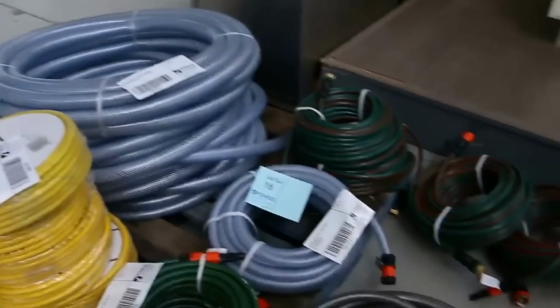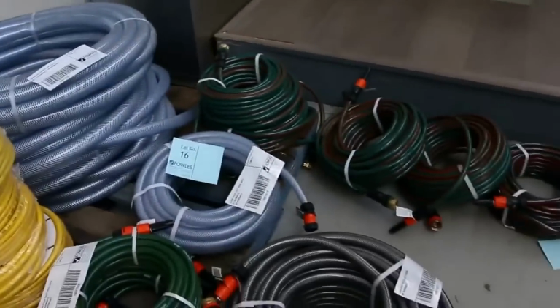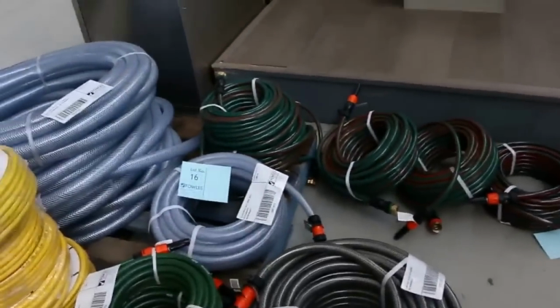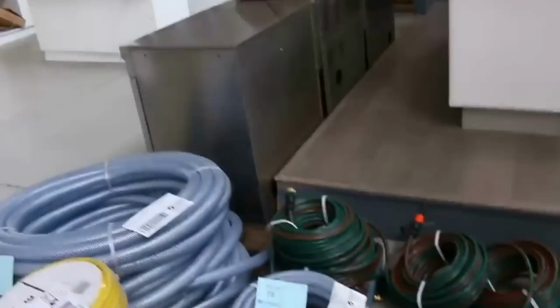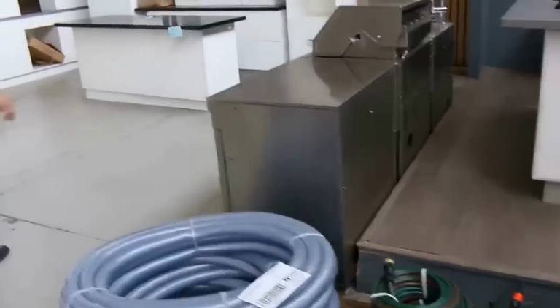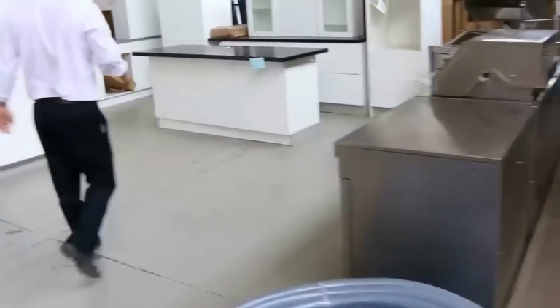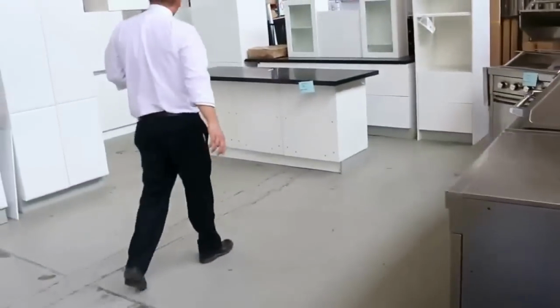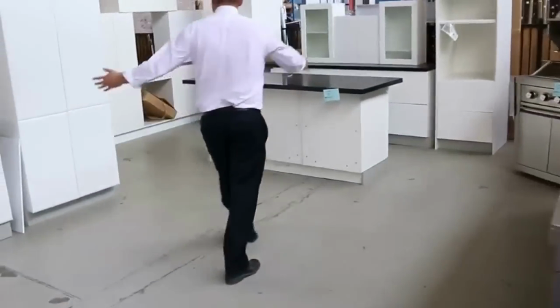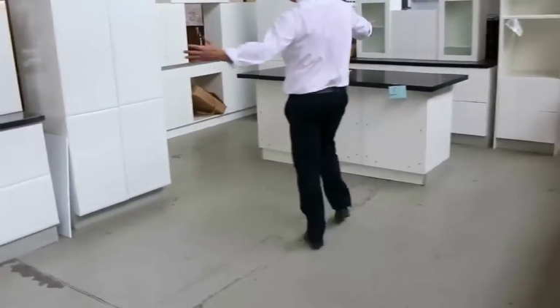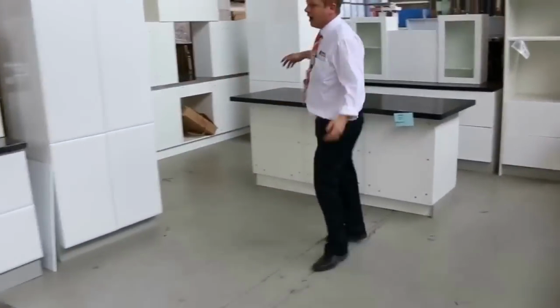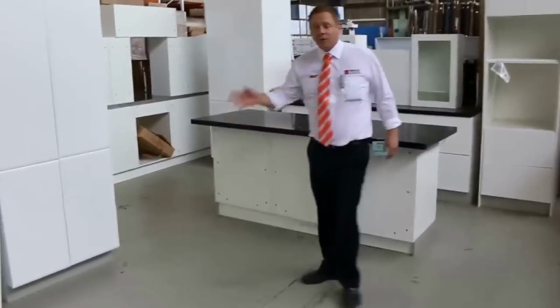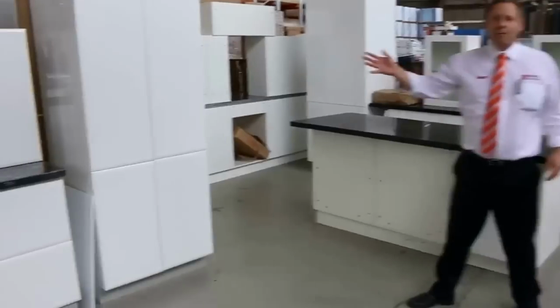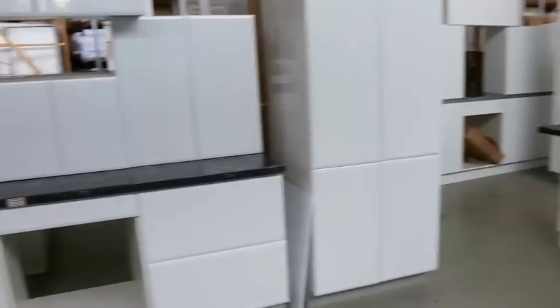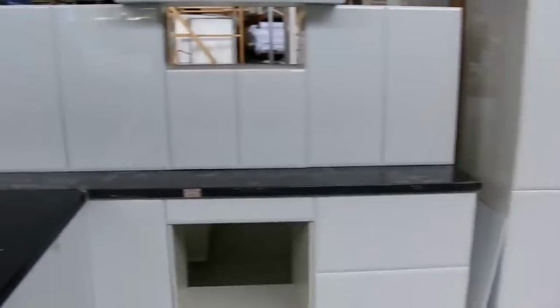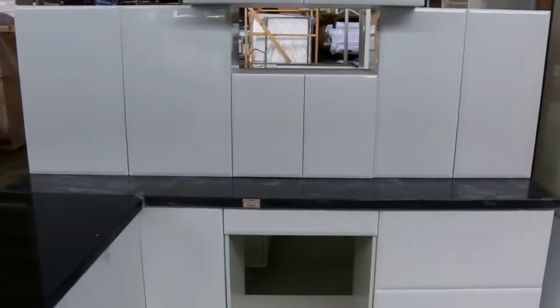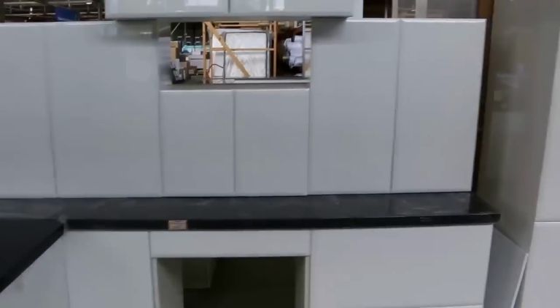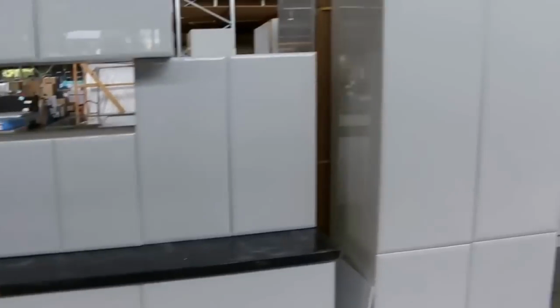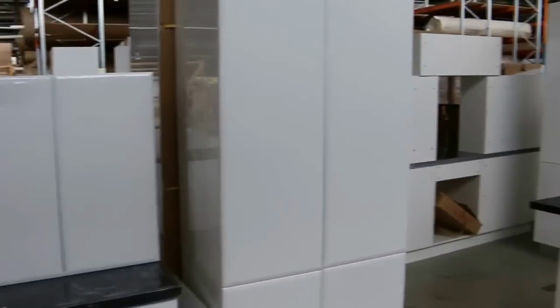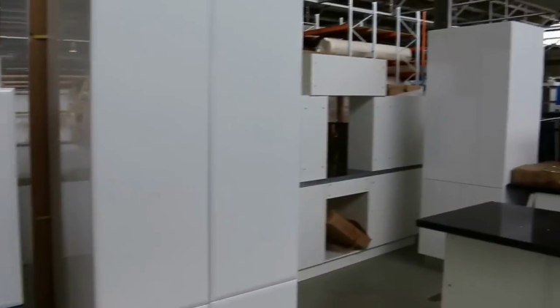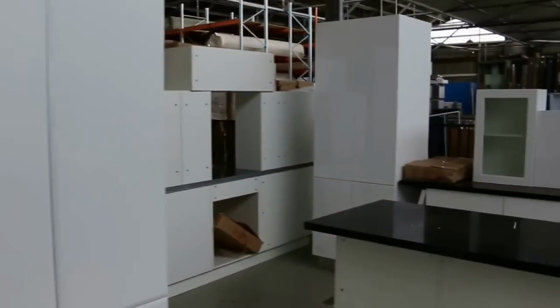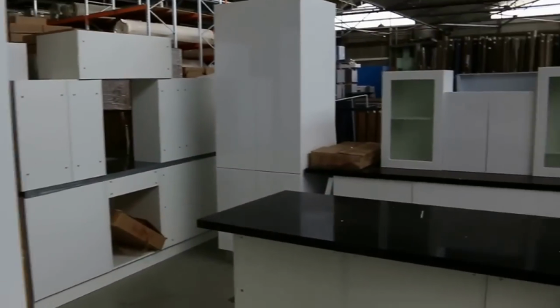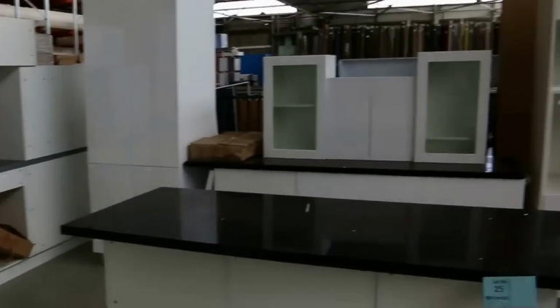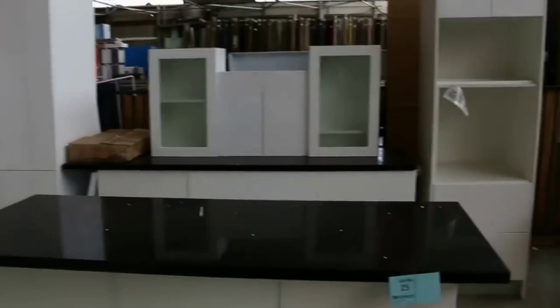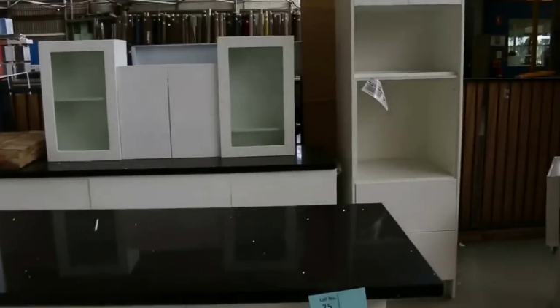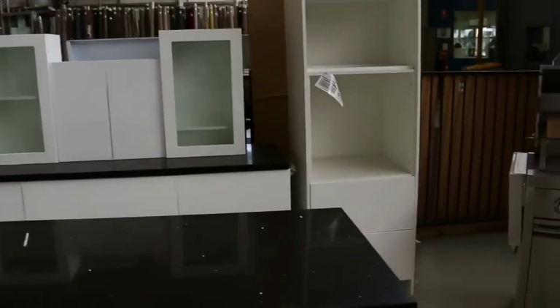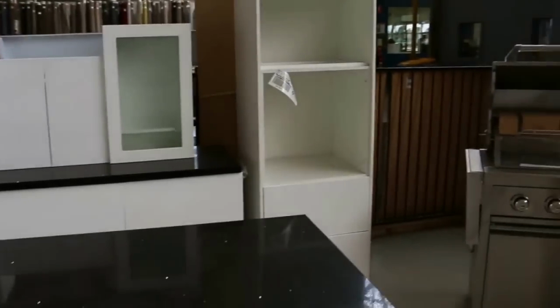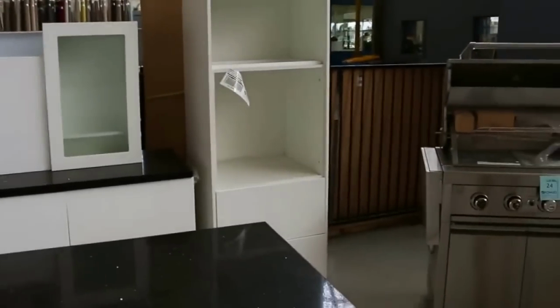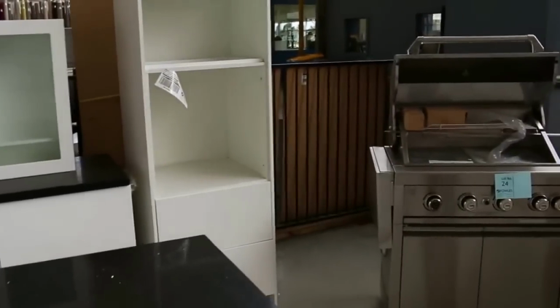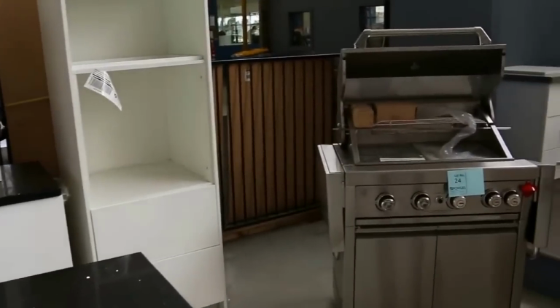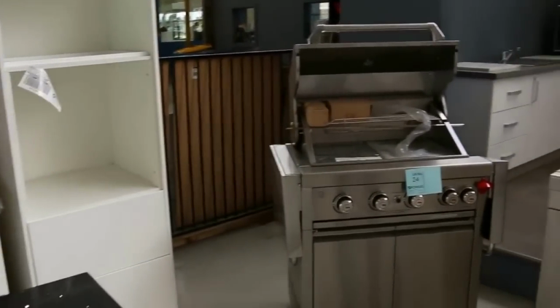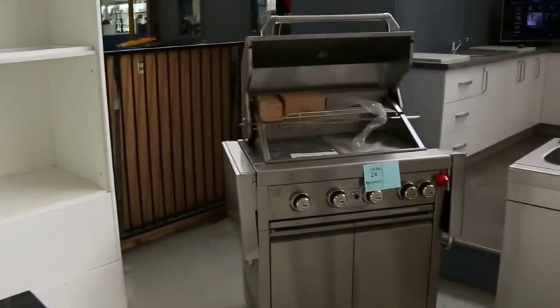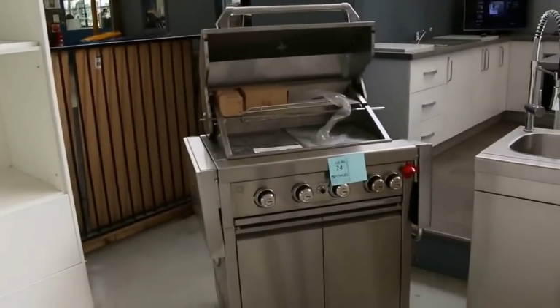Moving through now, I've got some beautiful kitchens. We've got five kitchens in tomorrow, all with stone bench tops, all with beautiful two-pack finish, so all different configurations. Make sure you check those out, and across the way here some beautiful barbecues.